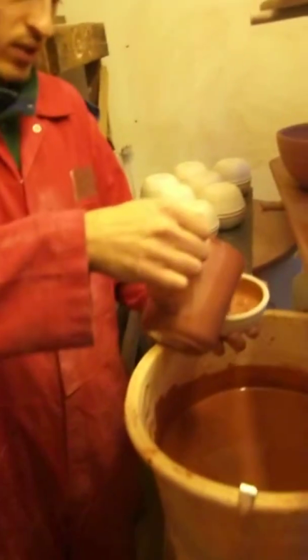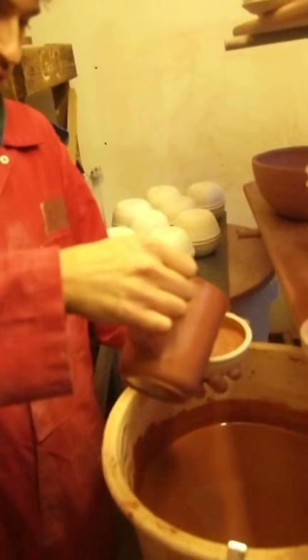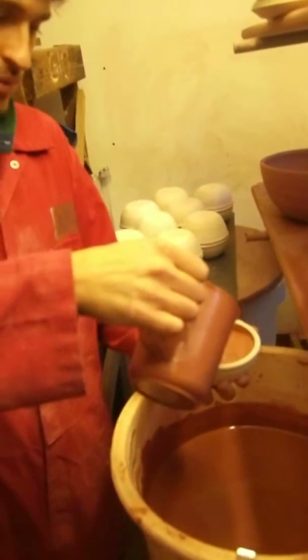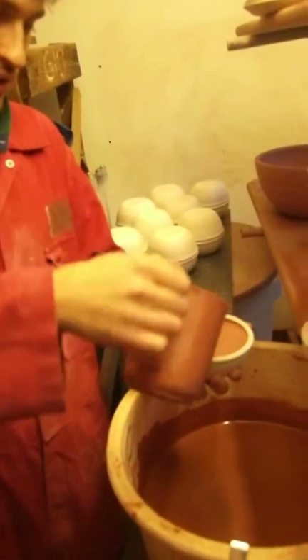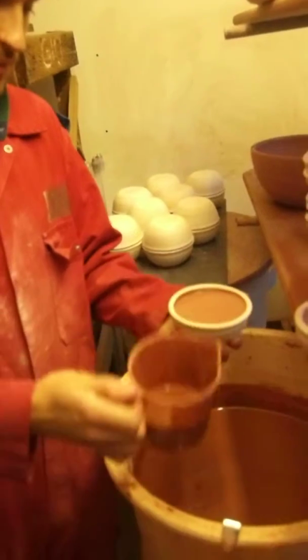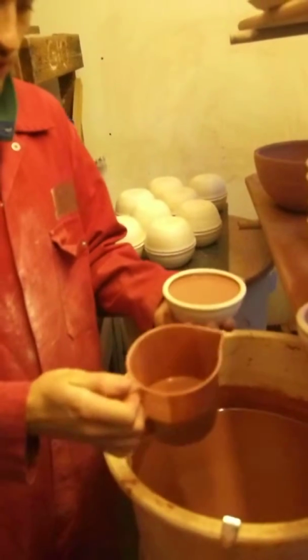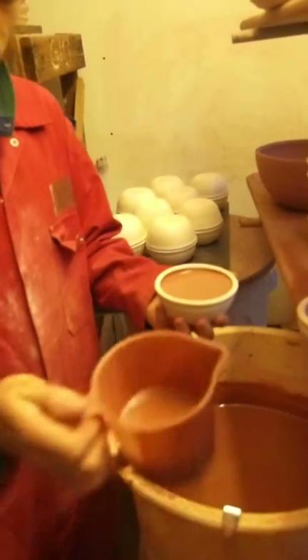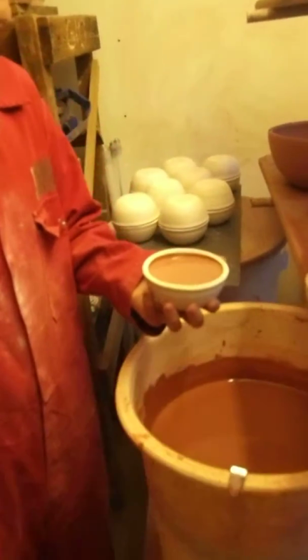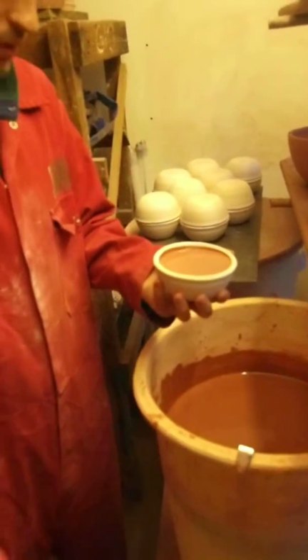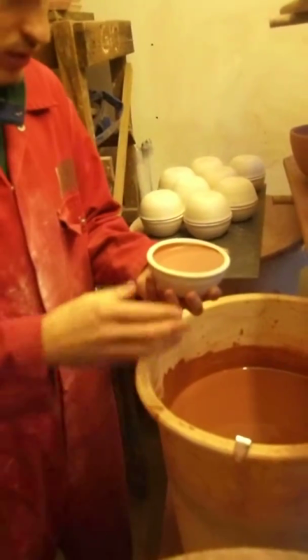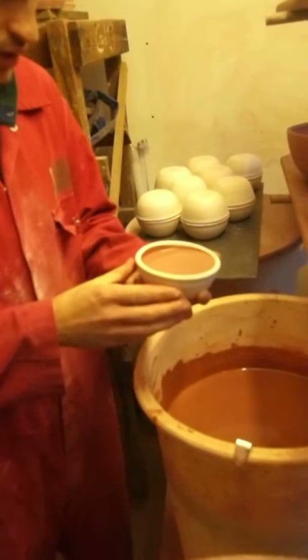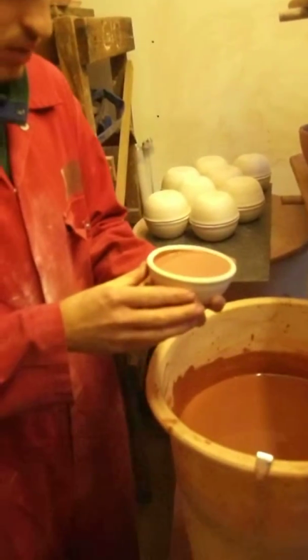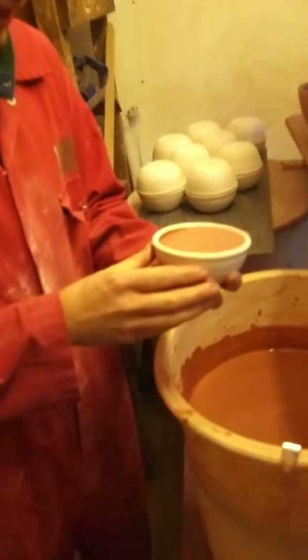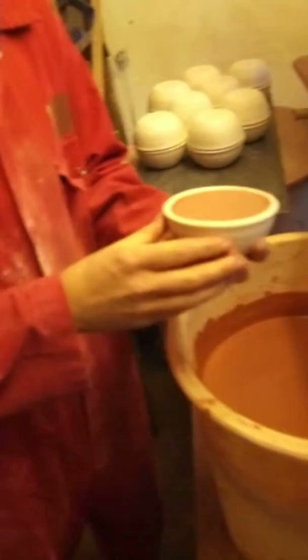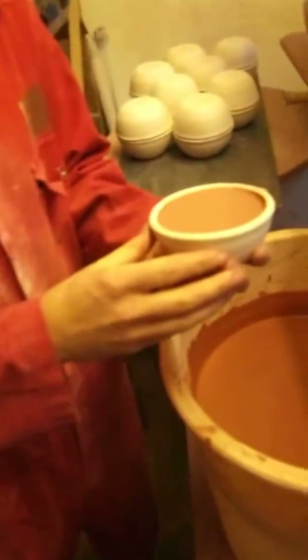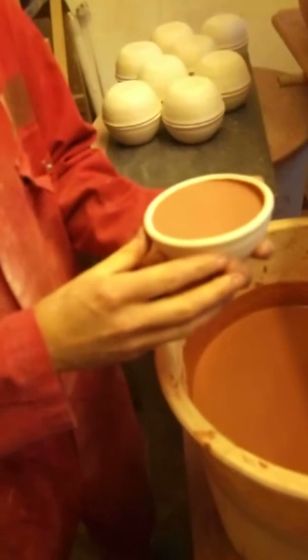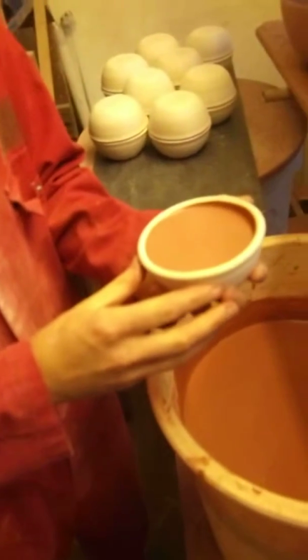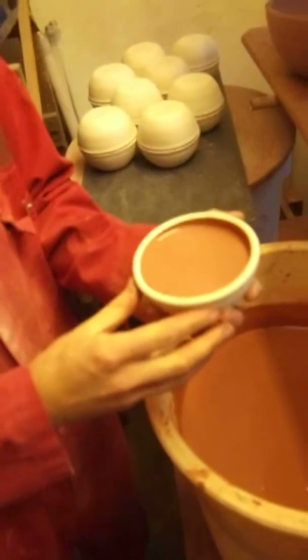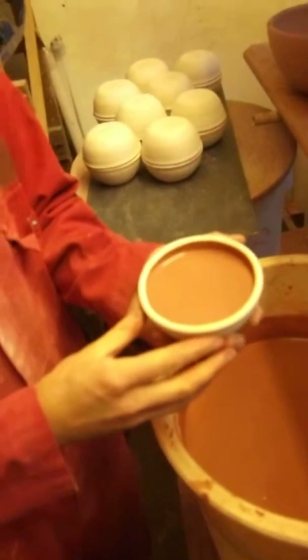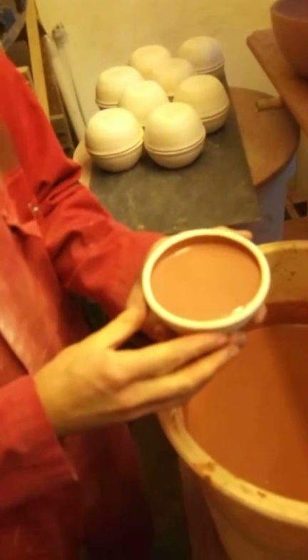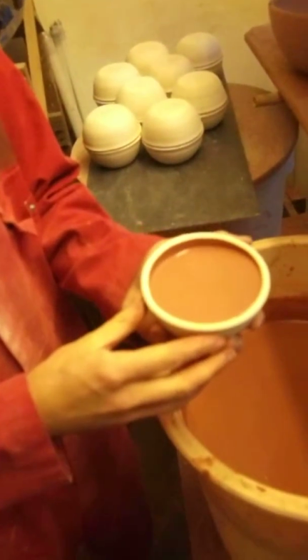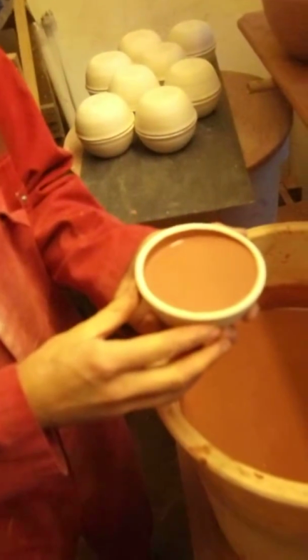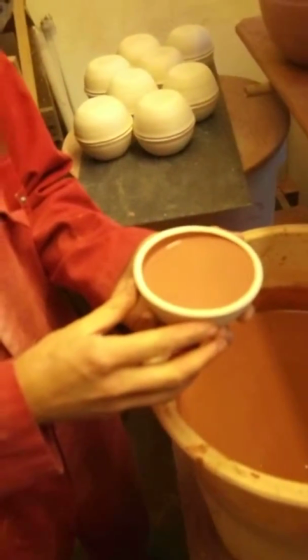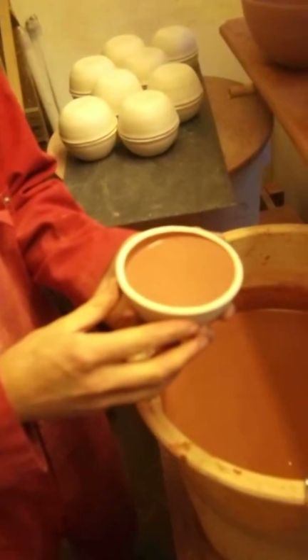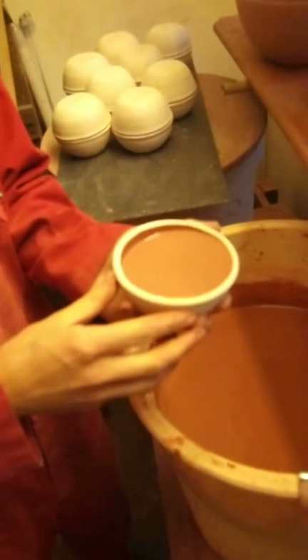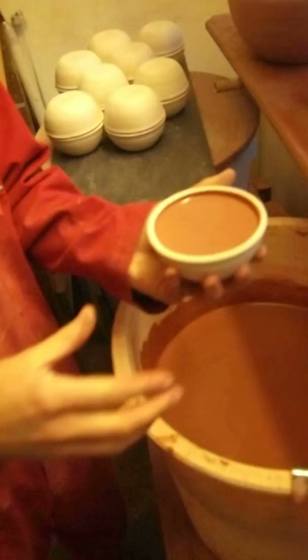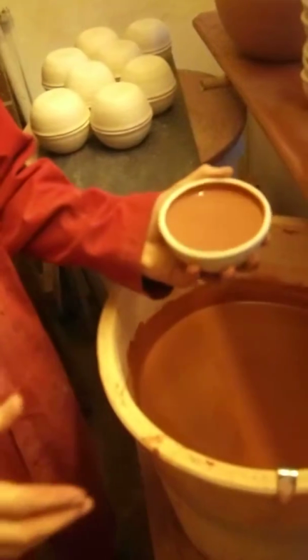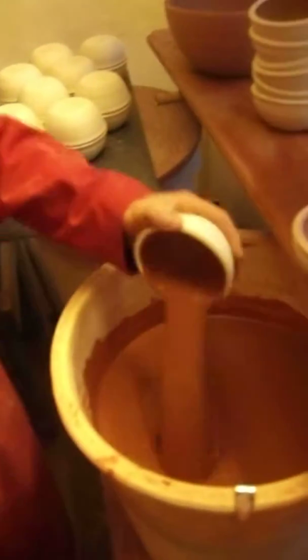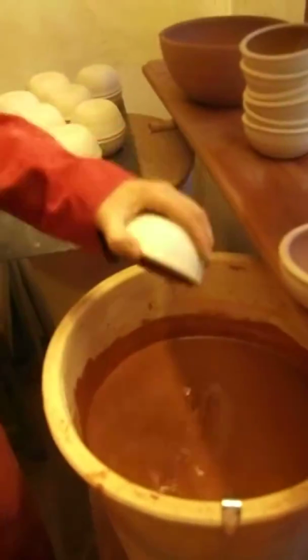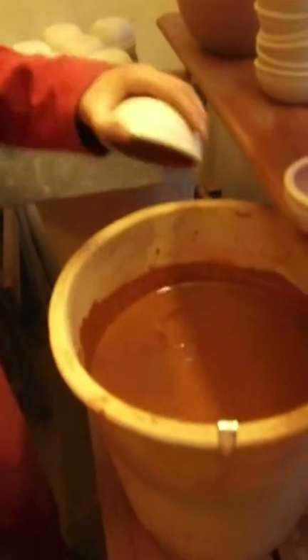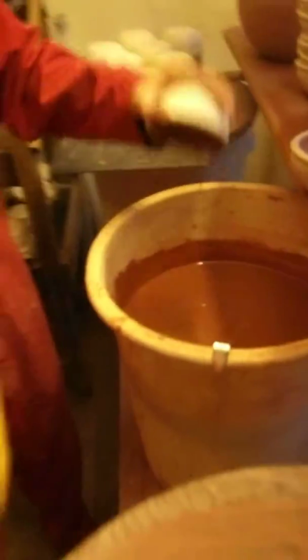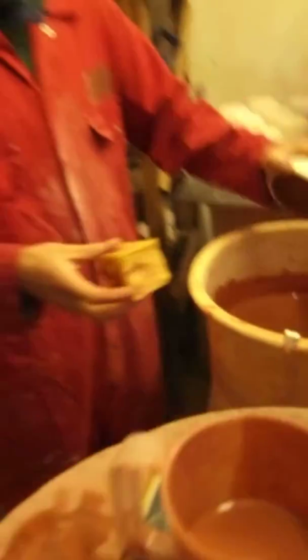It's quite similar to slipping your bowls. You pull the glaze in, move it around until it's just over the top of the slip line, then dip it out.